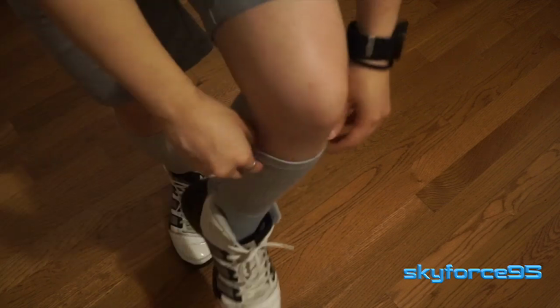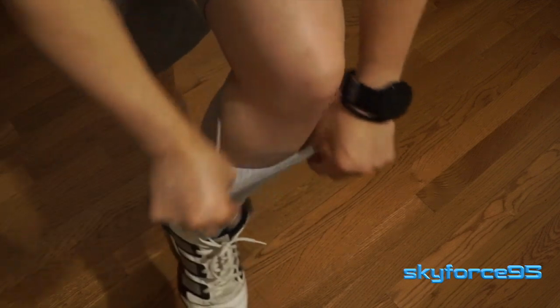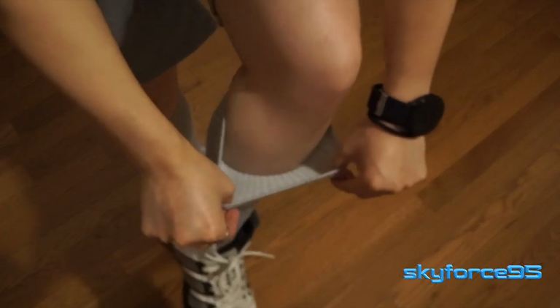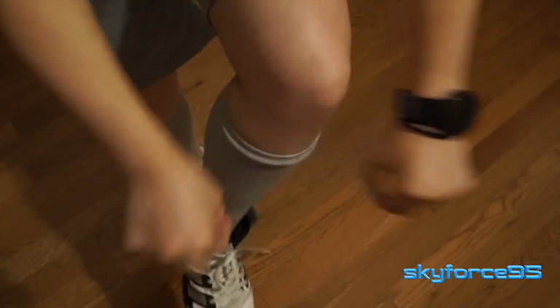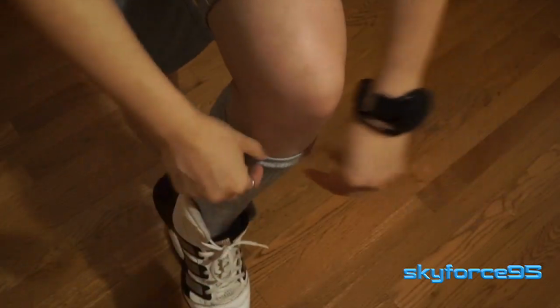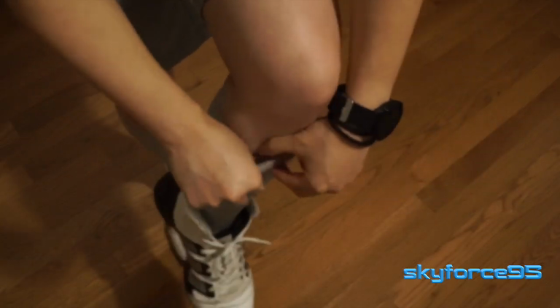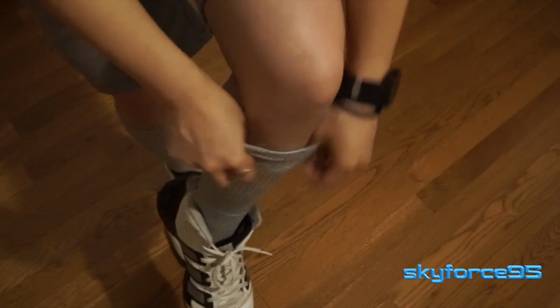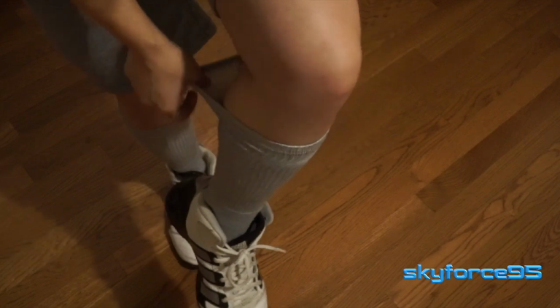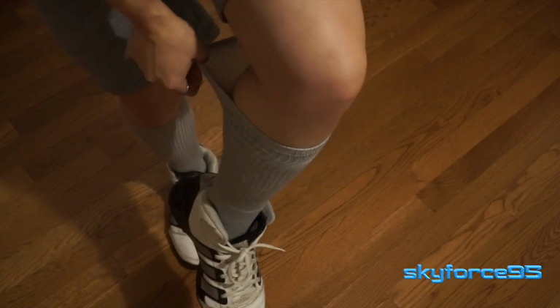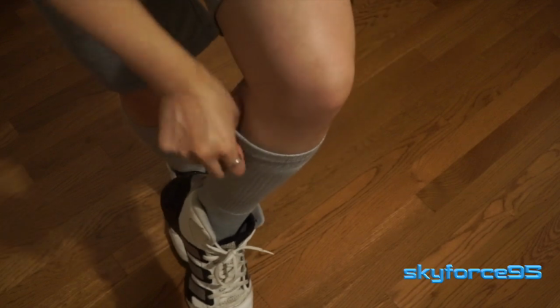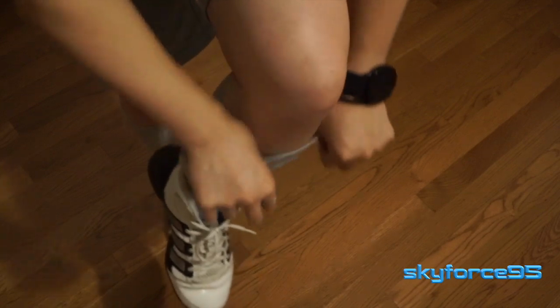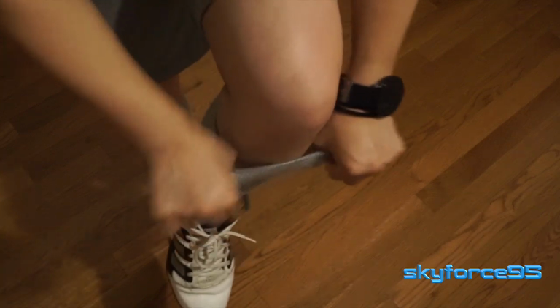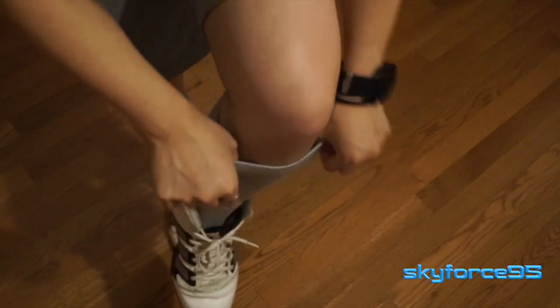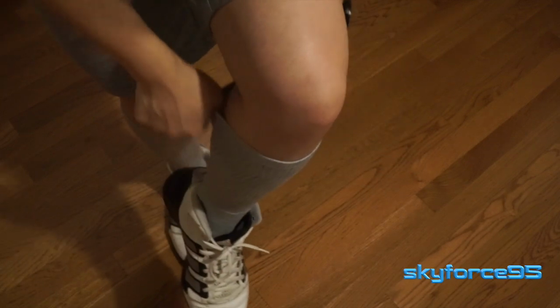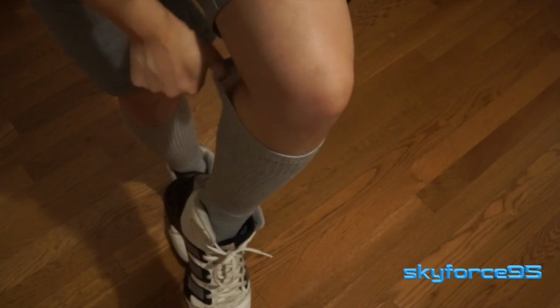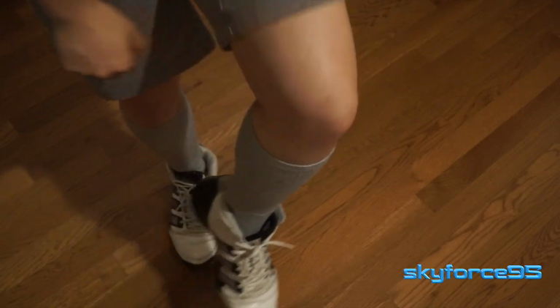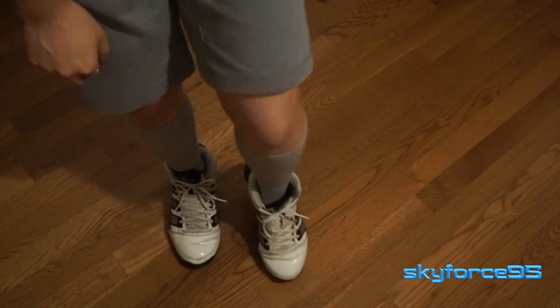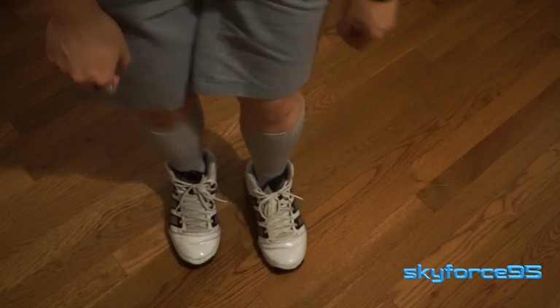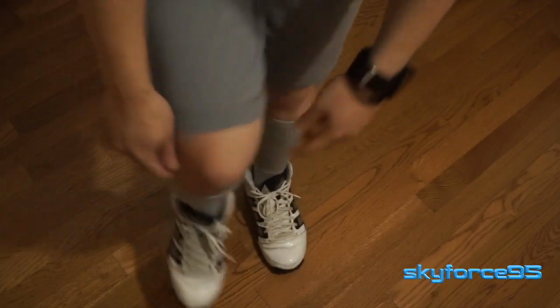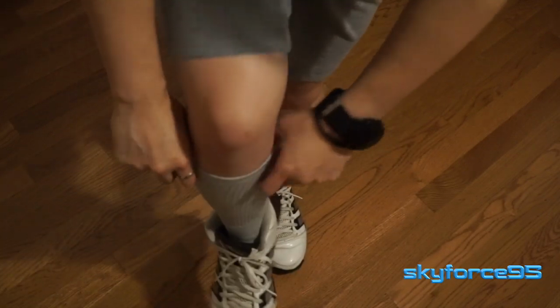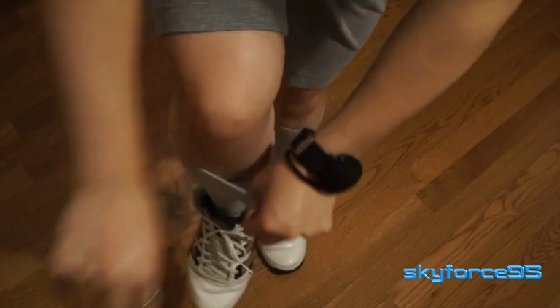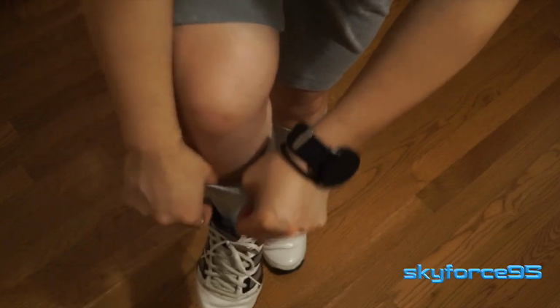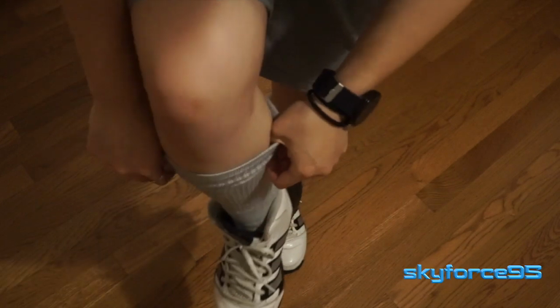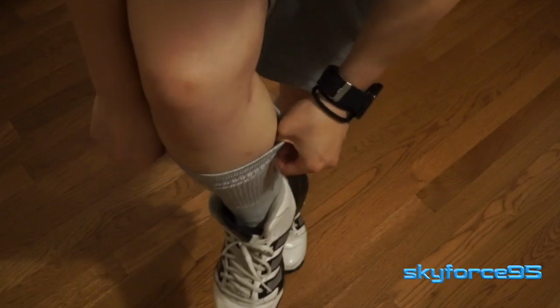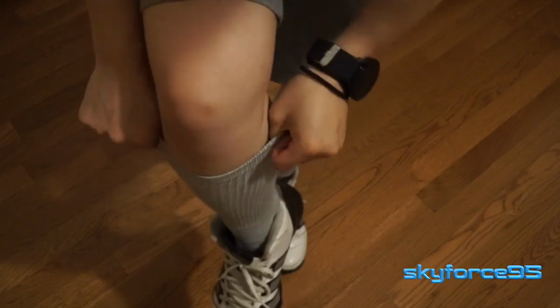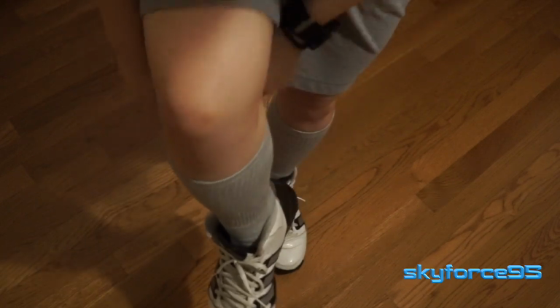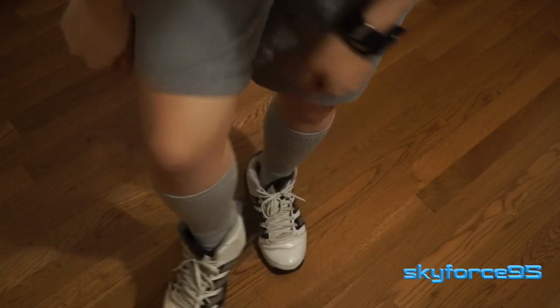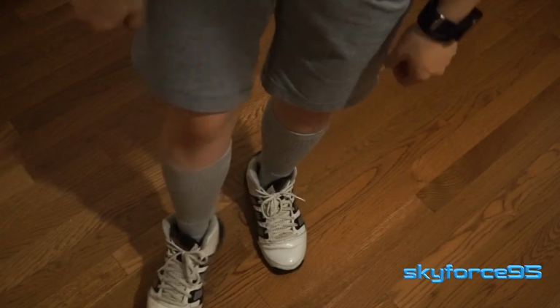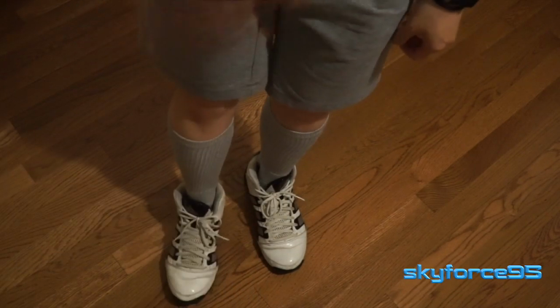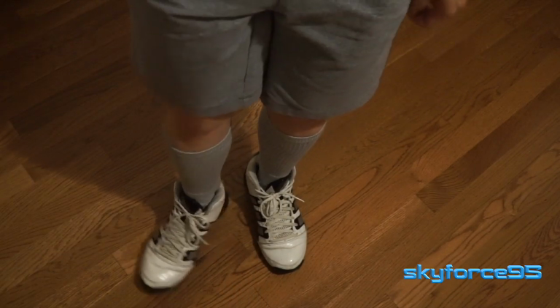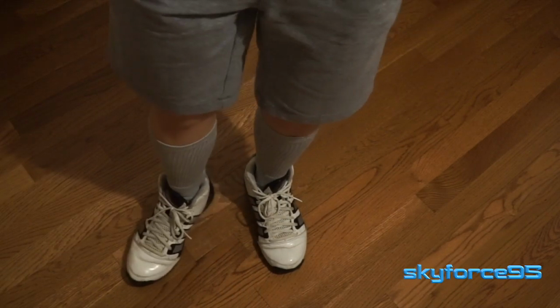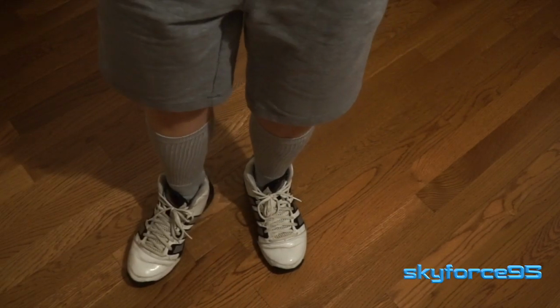I also feel that the cuff is a little bit on the narrow side. It doesn't leave any marks on my legs, but I feel like it could be a little bit wider for people who are taller and would have a little bit wider calves than I do.